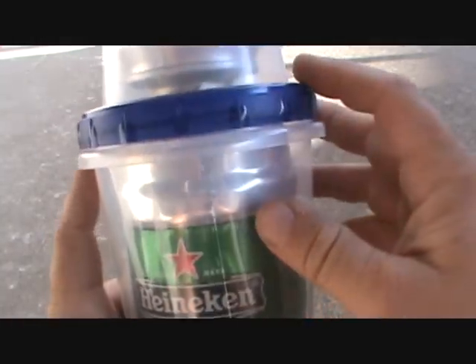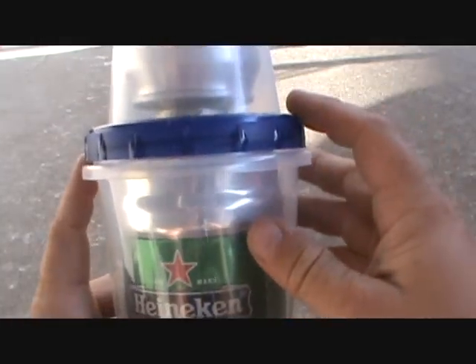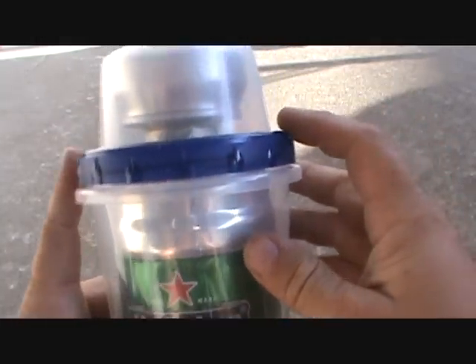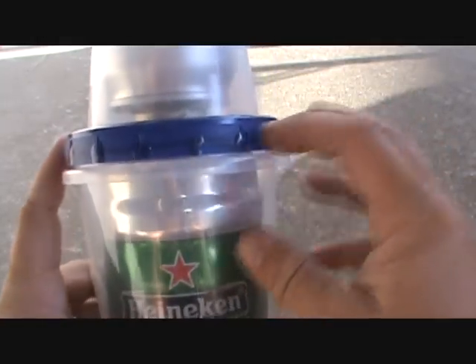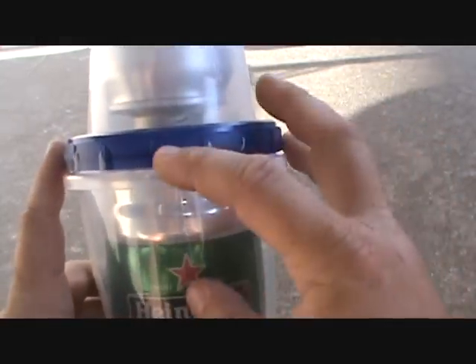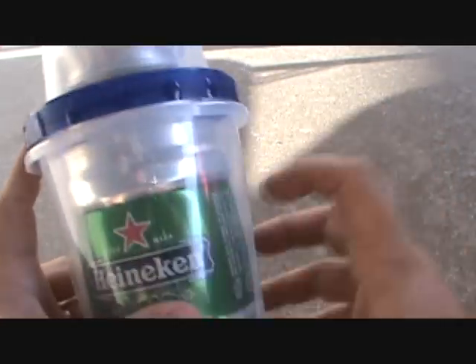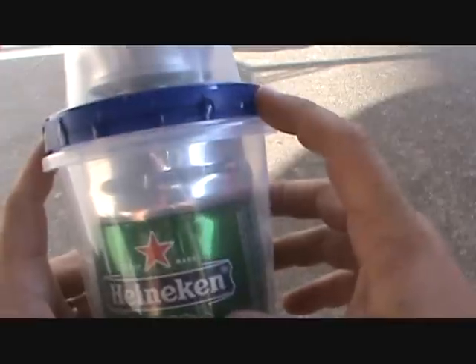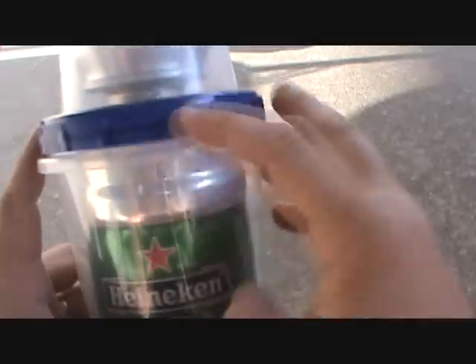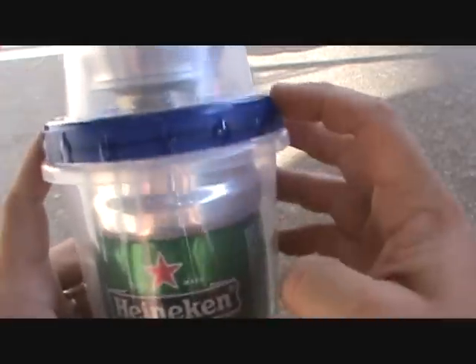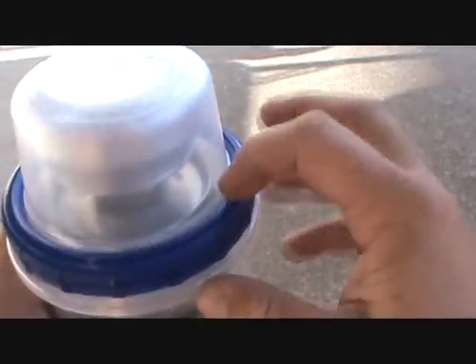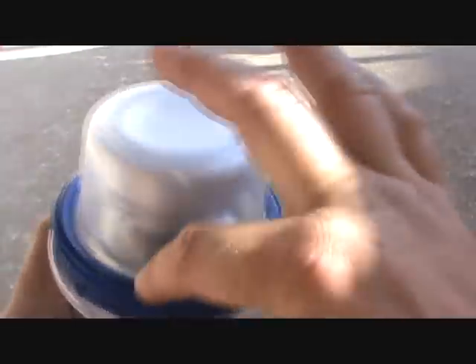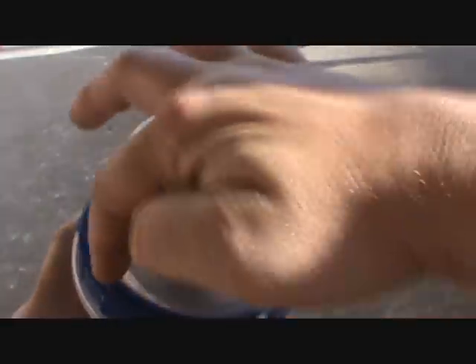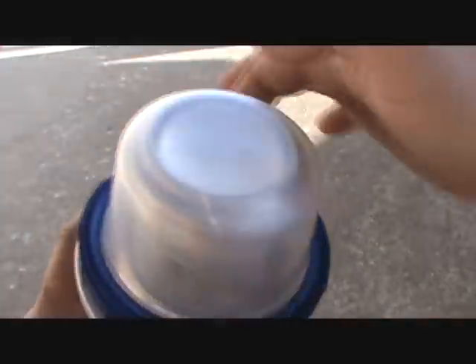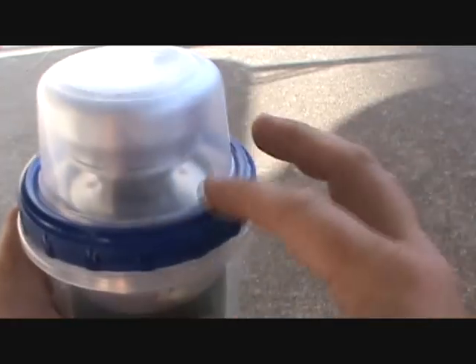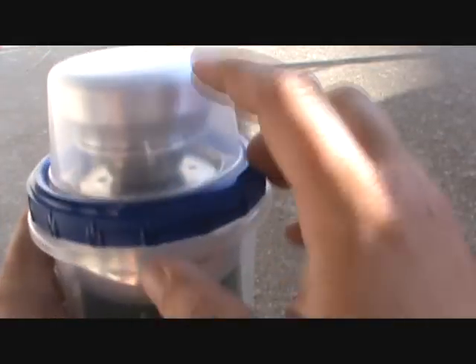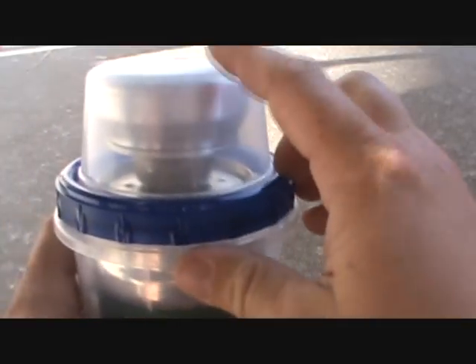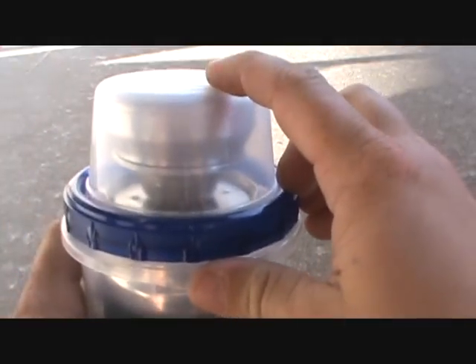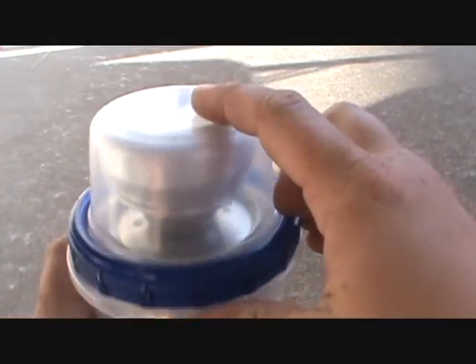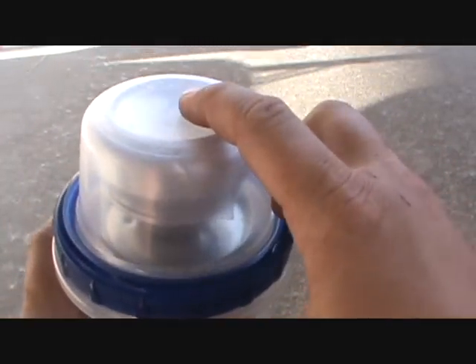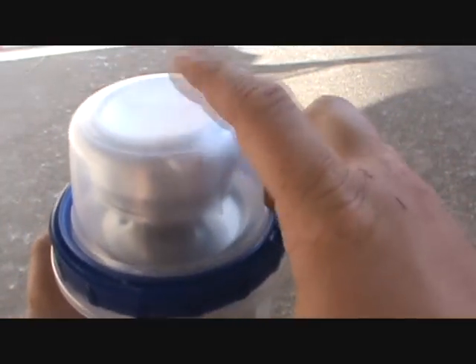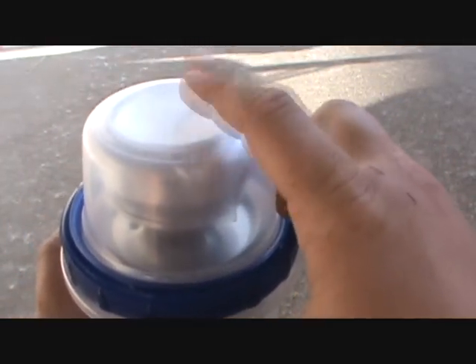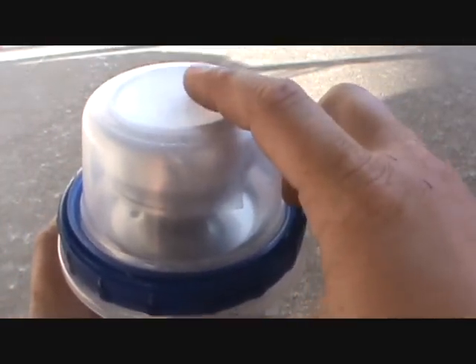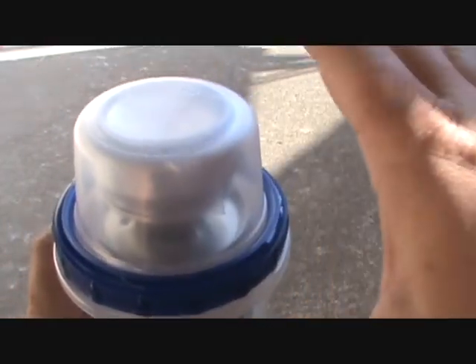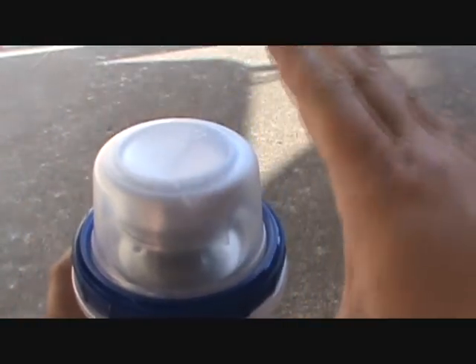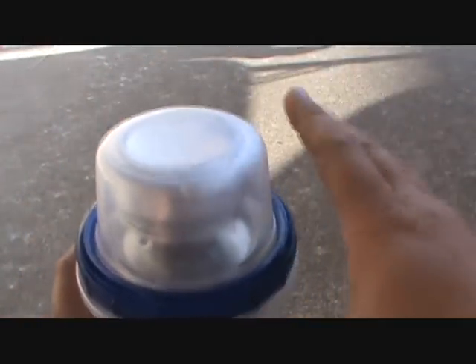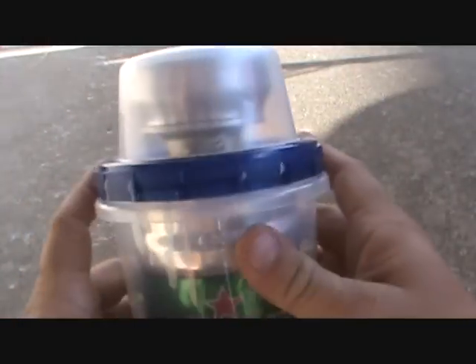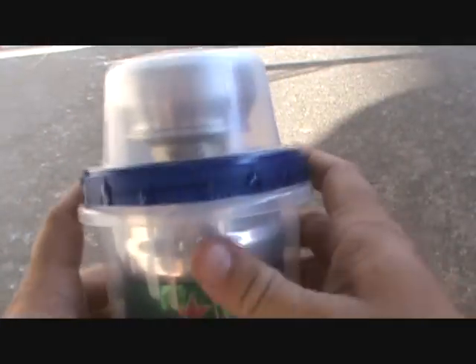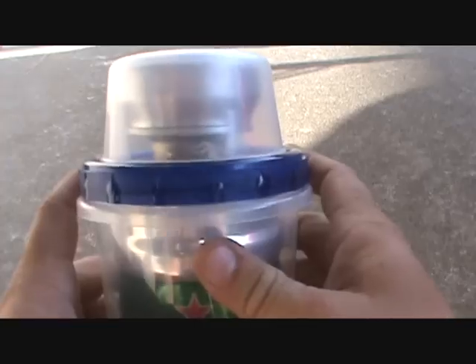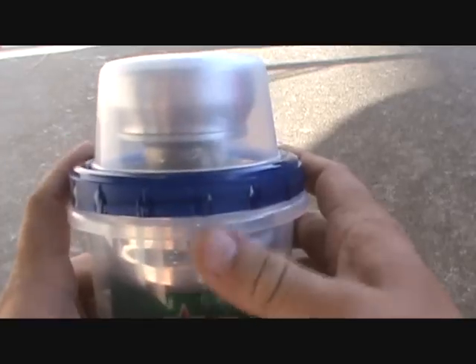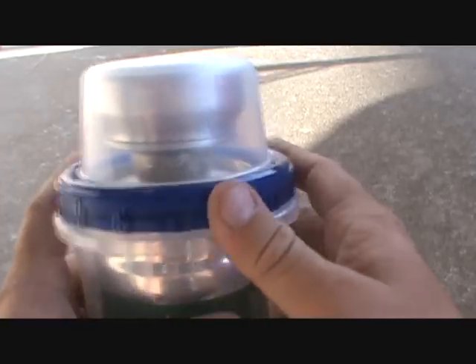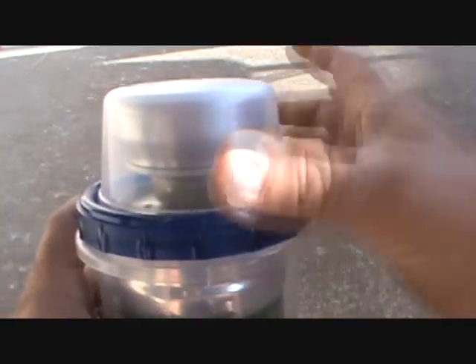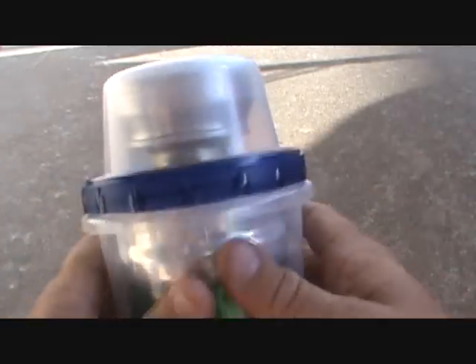Basically what I did is I took the three-cup with the screw-on lid and I just cut out the top all the way around. This is a one-cup ziplock container that has the kind of snap-on top. Don't get the one with the screw-on top — they don't fit together.